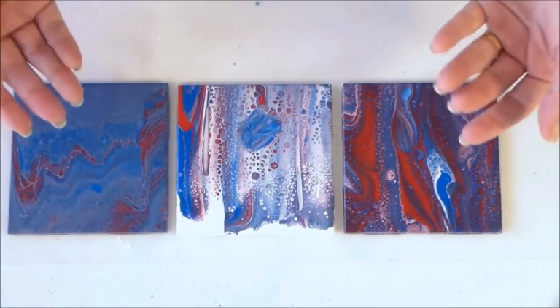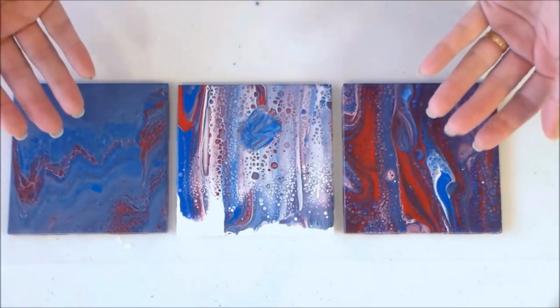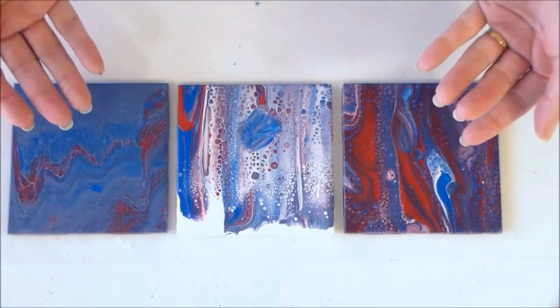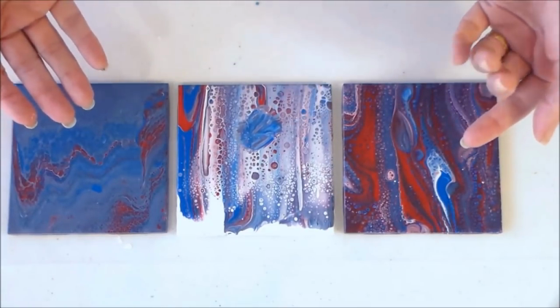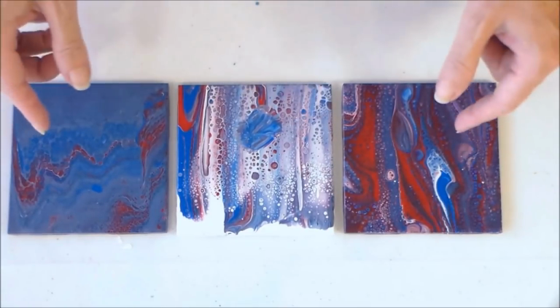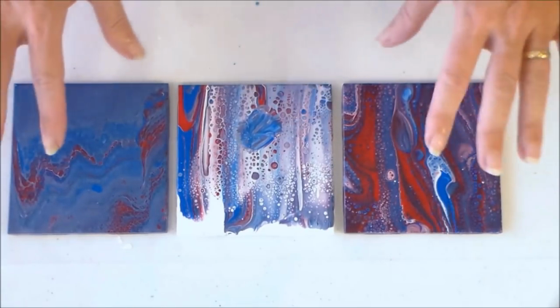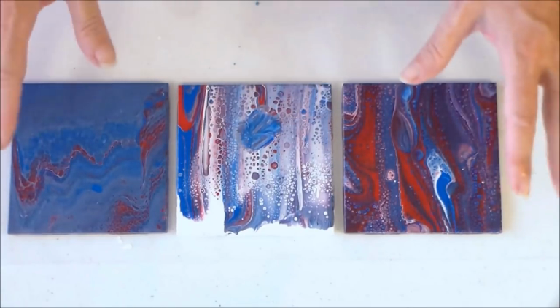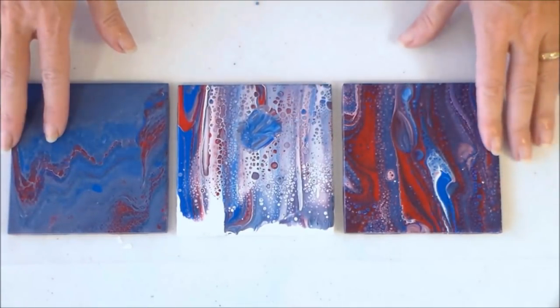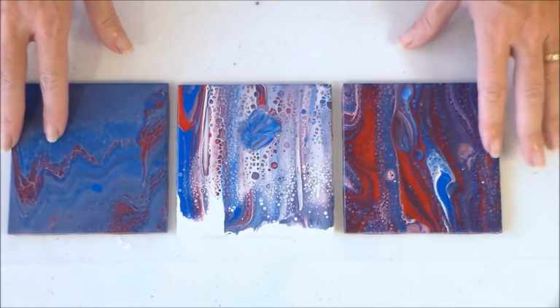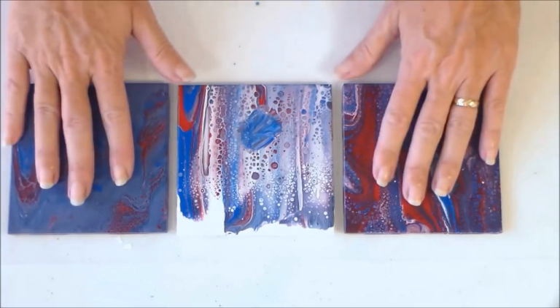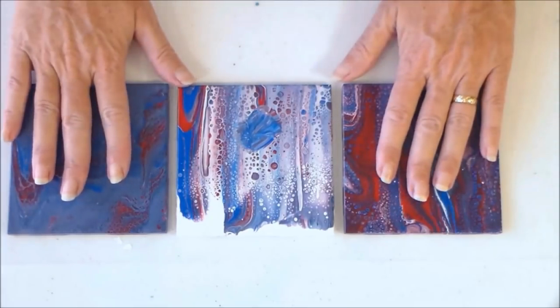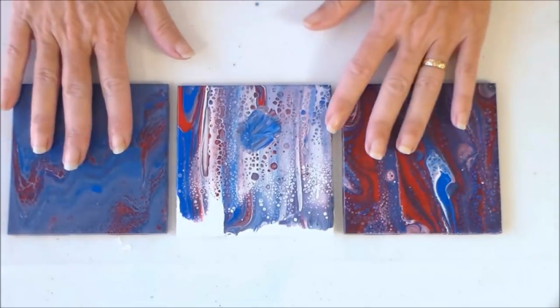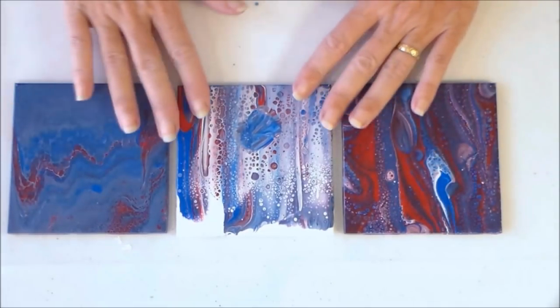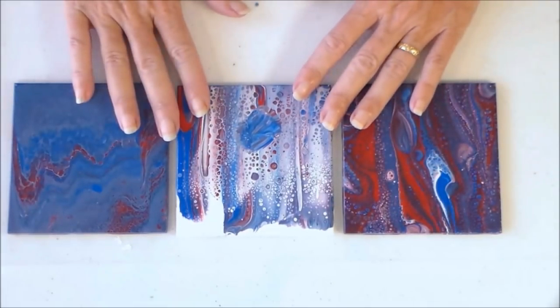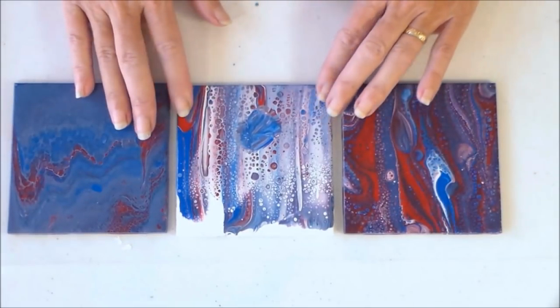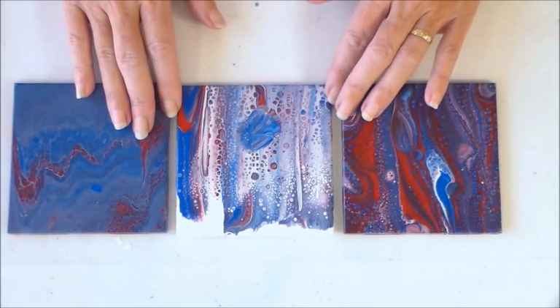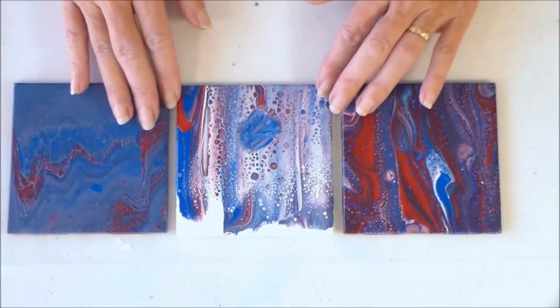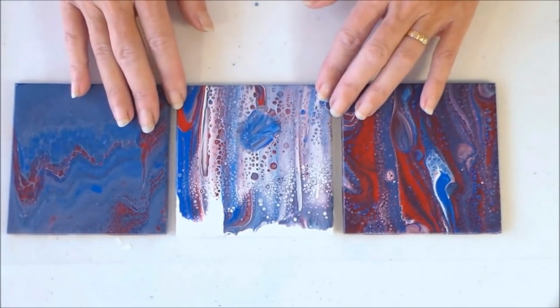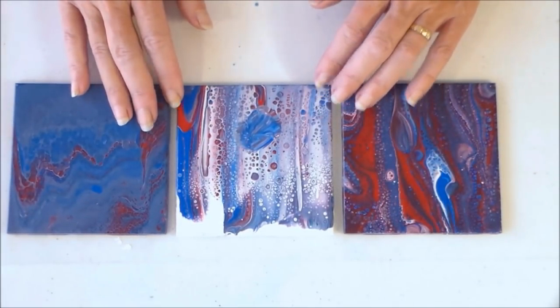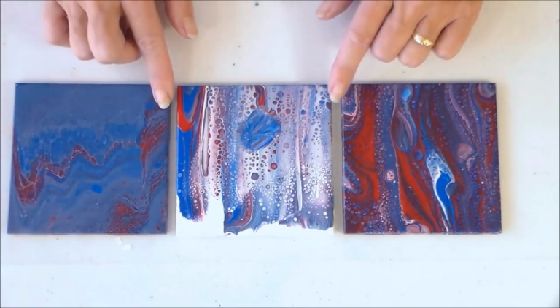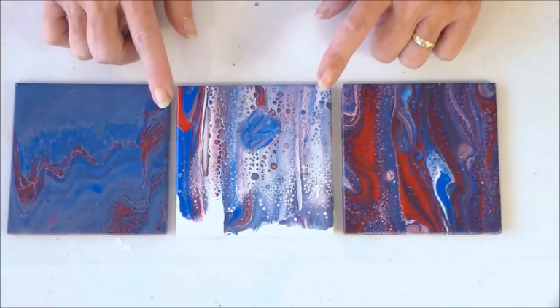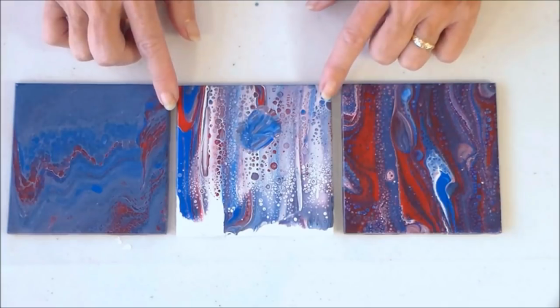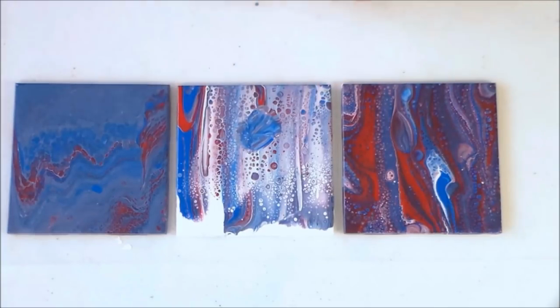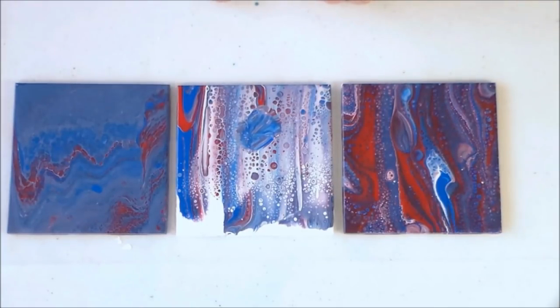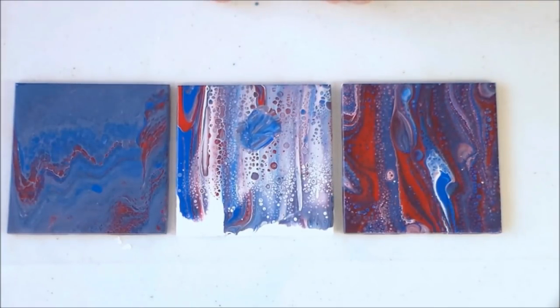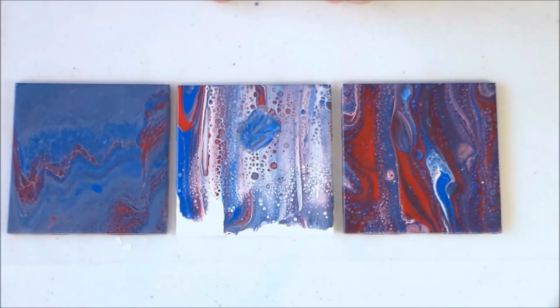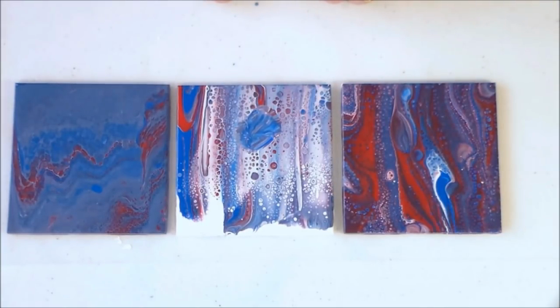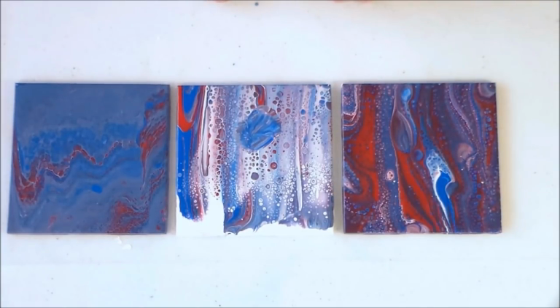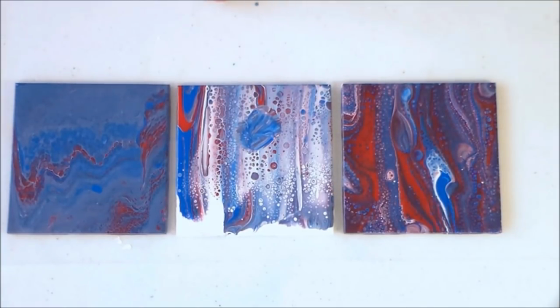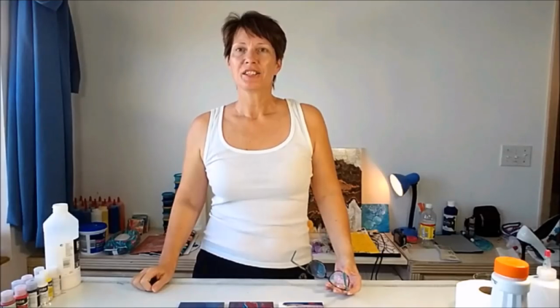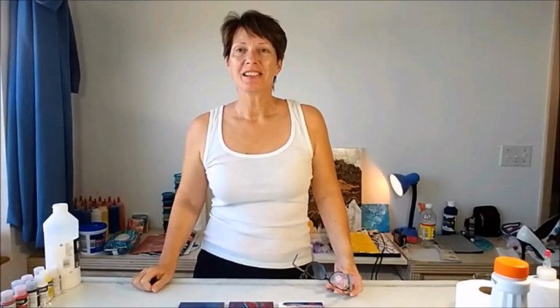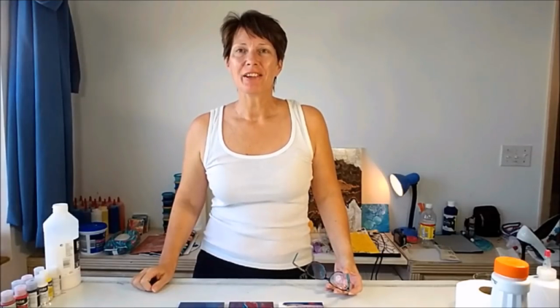I've carefully cleaned off any residue of silicone. The silicone rises to the top of the paint because oil and water don't mix, so I cleaned that off and these tiles are now going into my oven. I'm going to bake them according to the instructions on the bottle, and then we'll take a look at how they turned out.